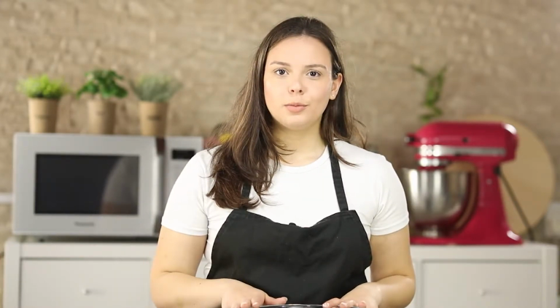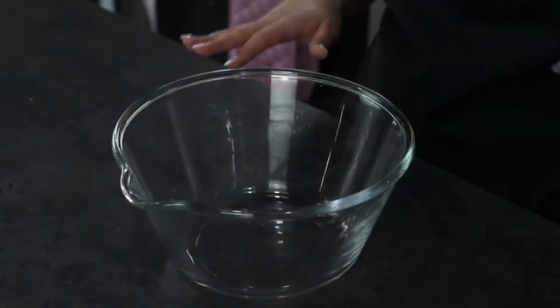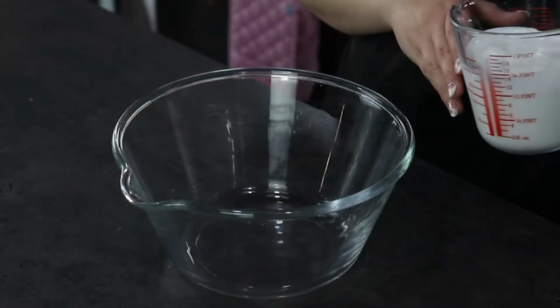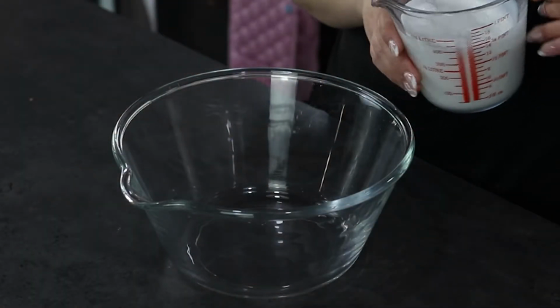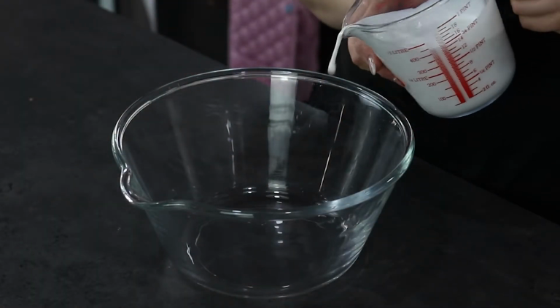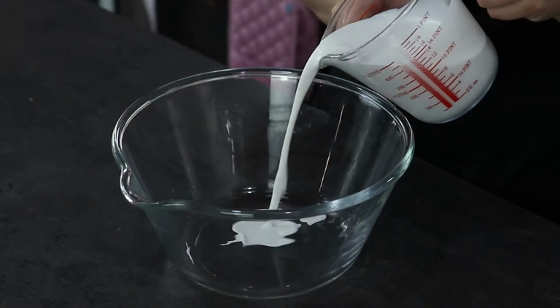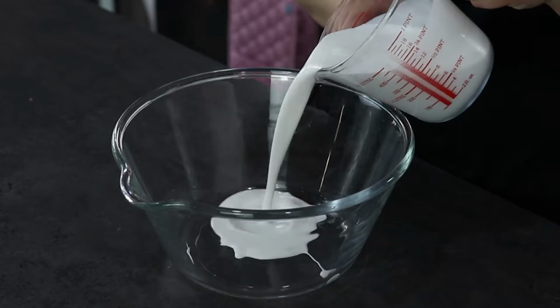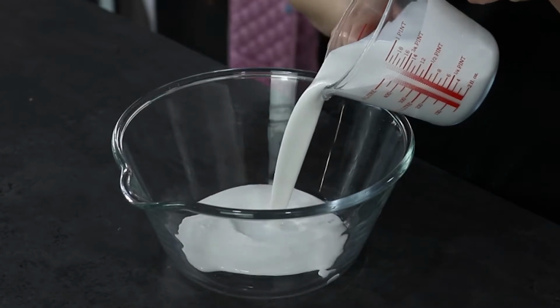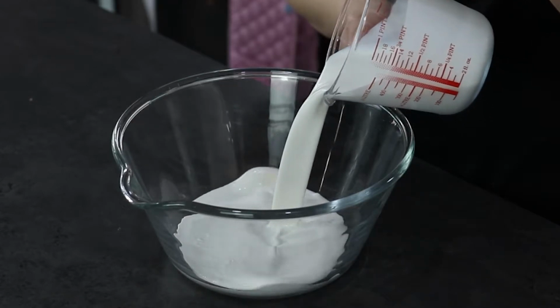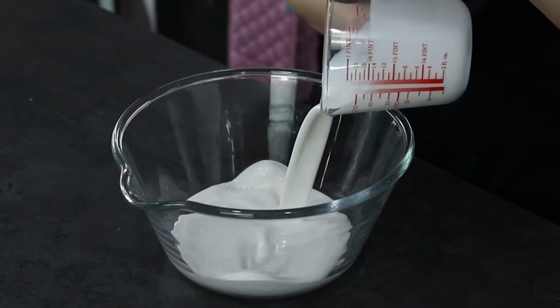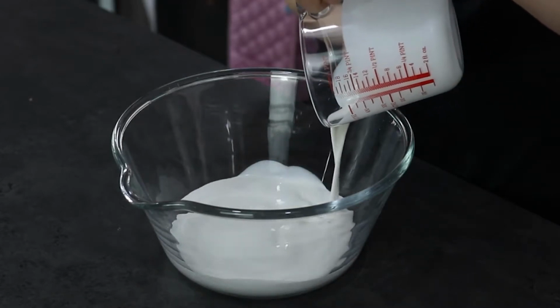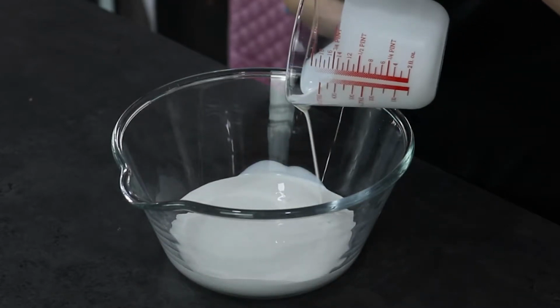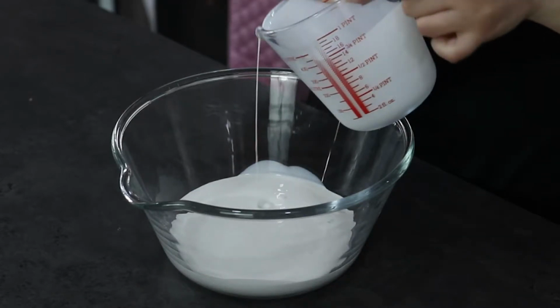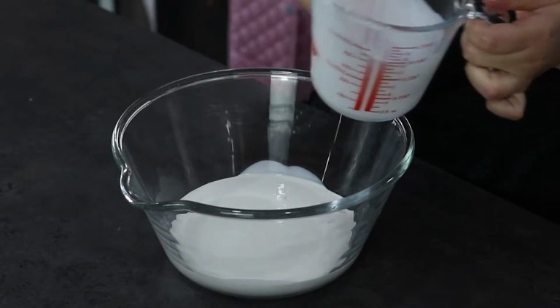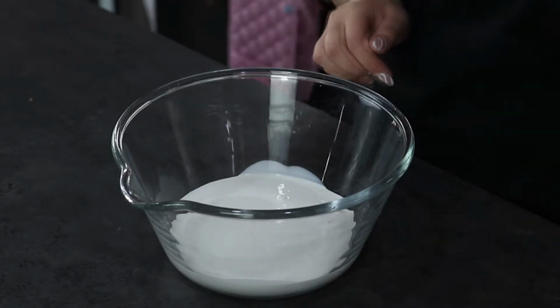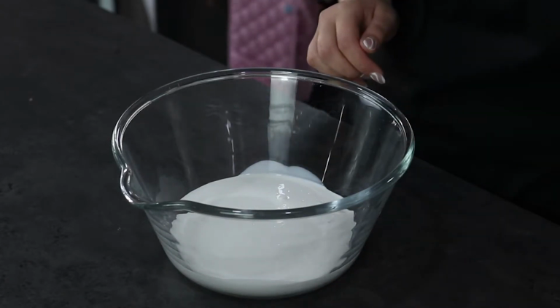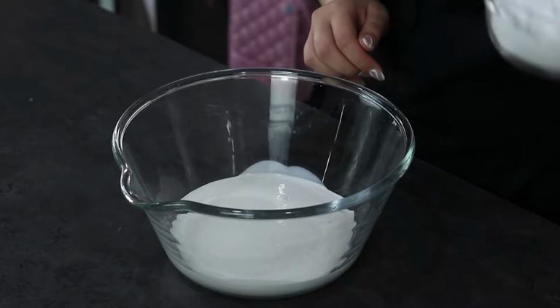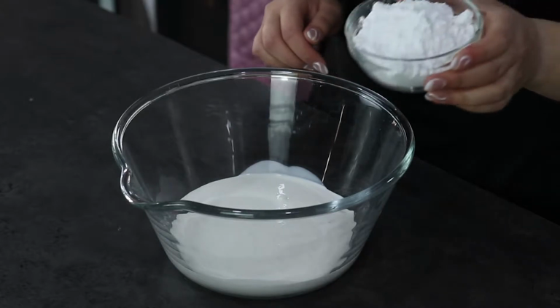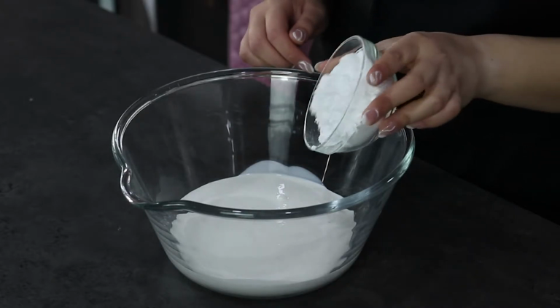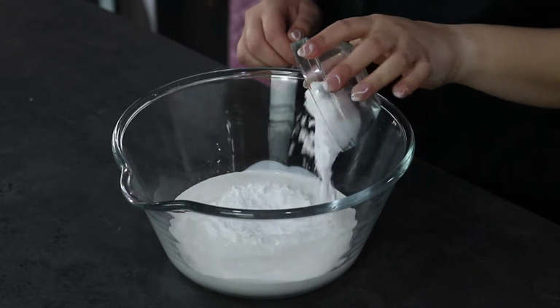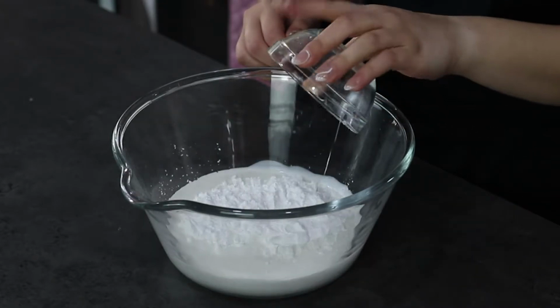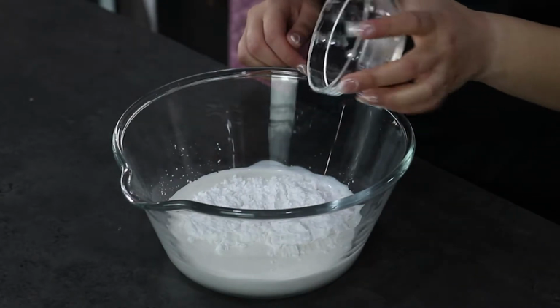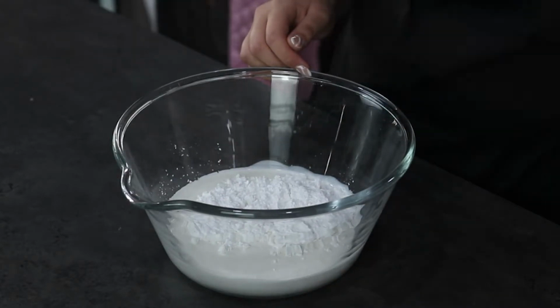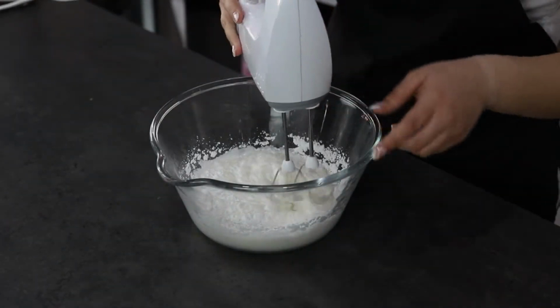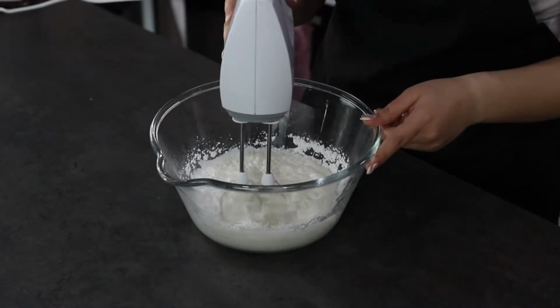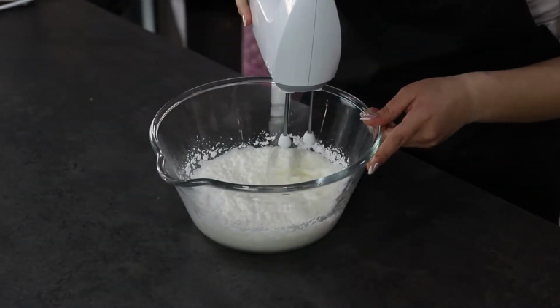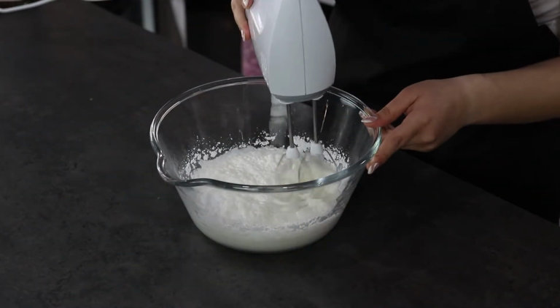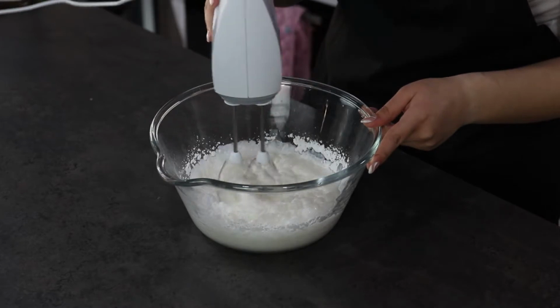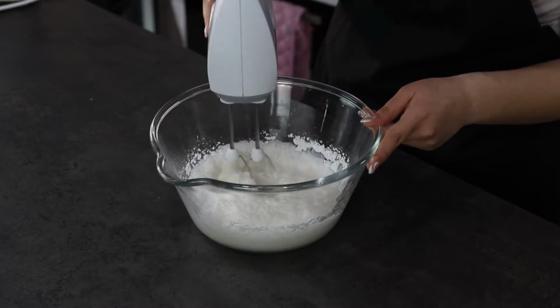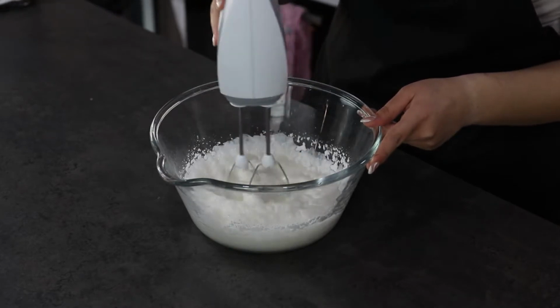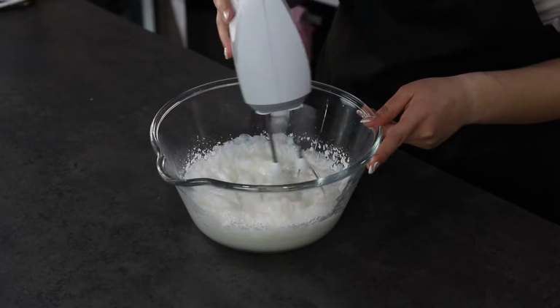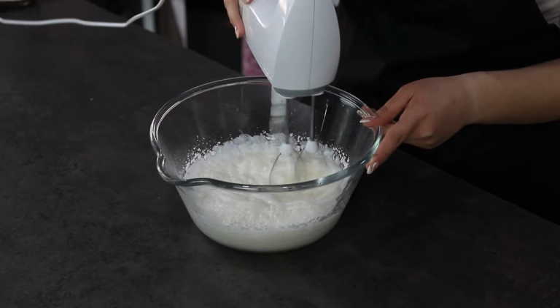Firstly, in a large mixing bowl you're going to add your cream and icing sugar. You're going to mix this for about 3 to 4 minutes until stiff peaks consistency.